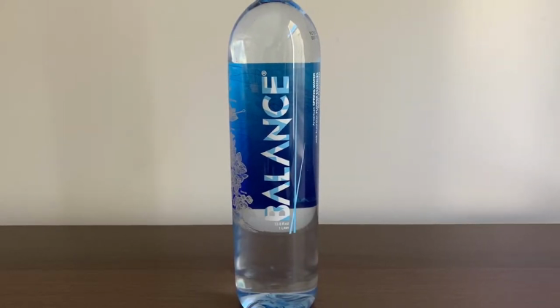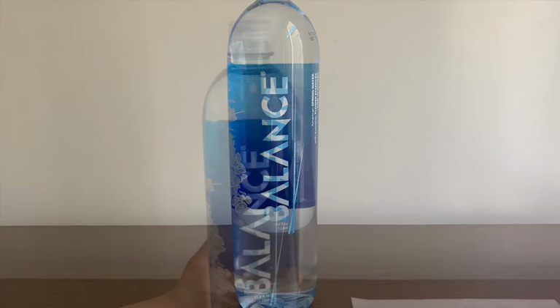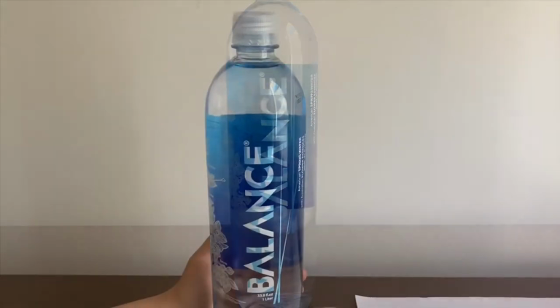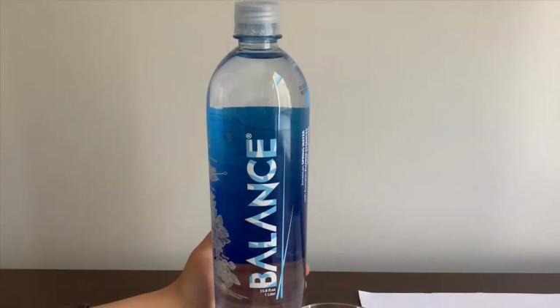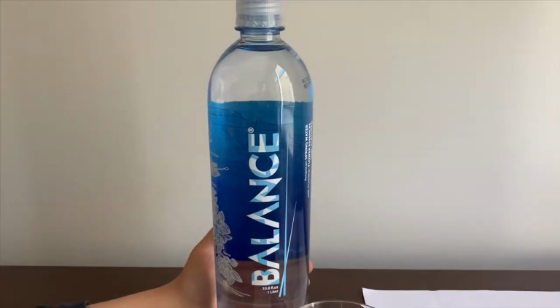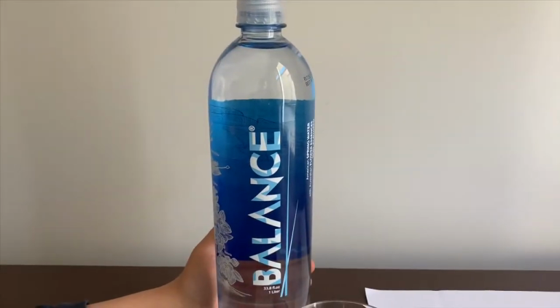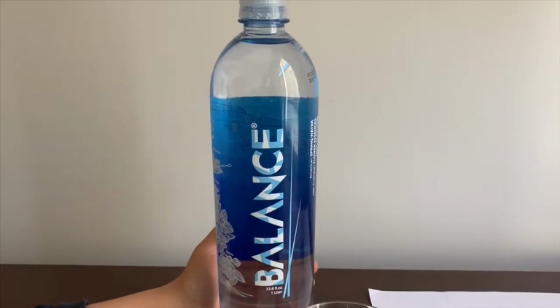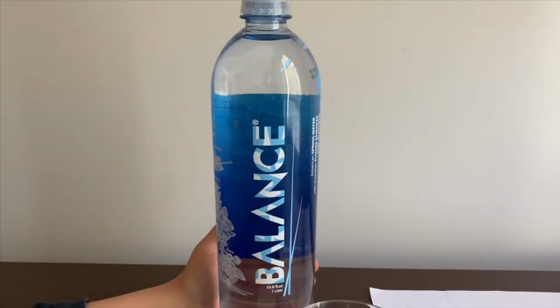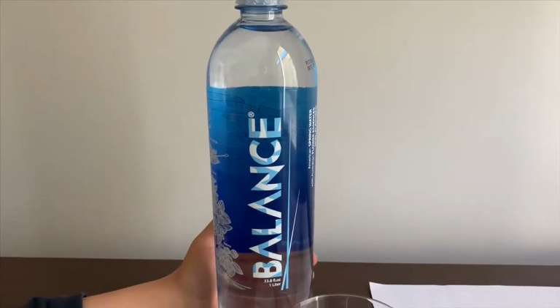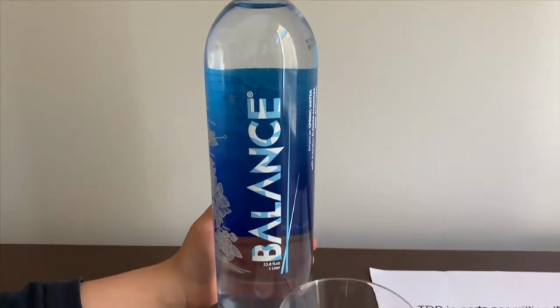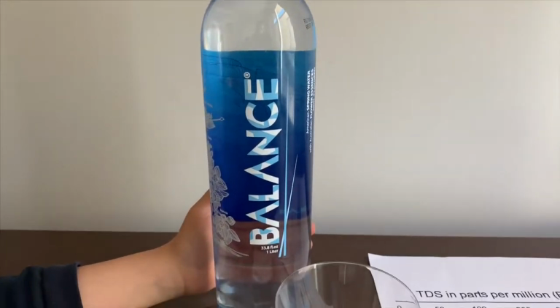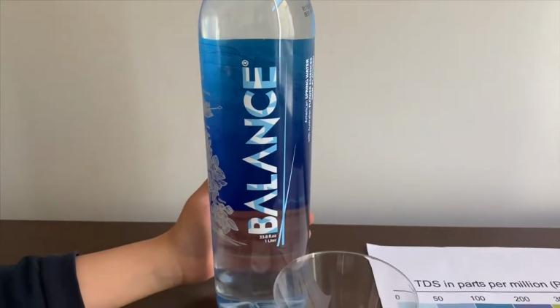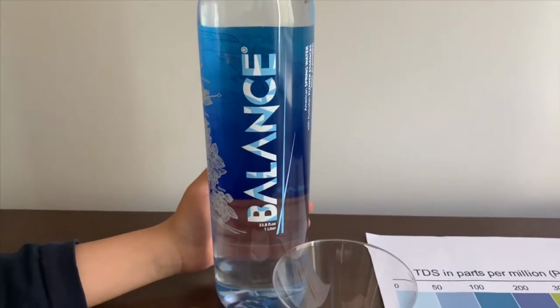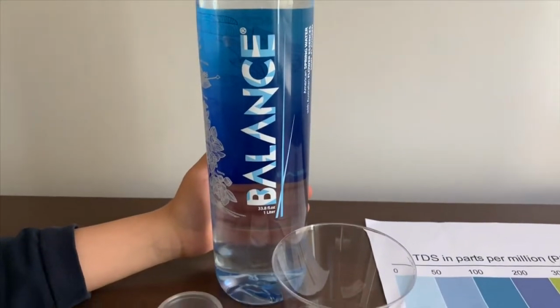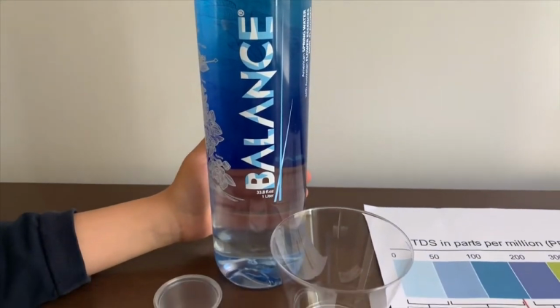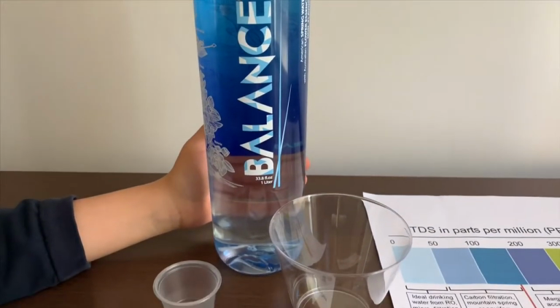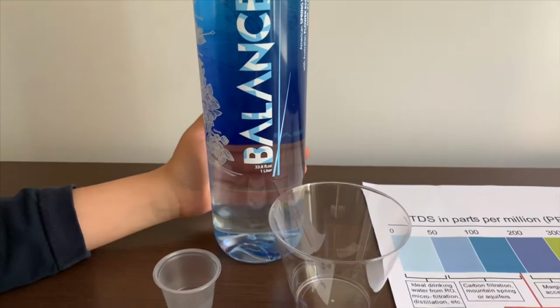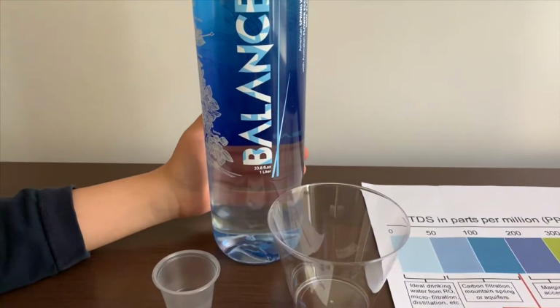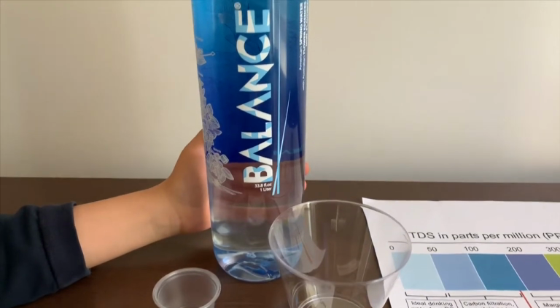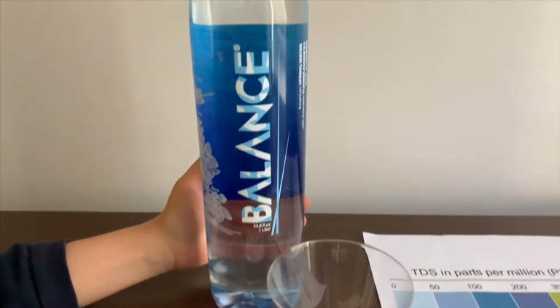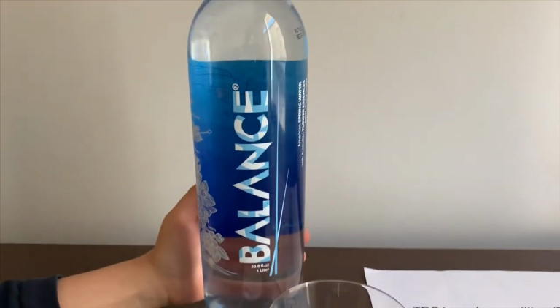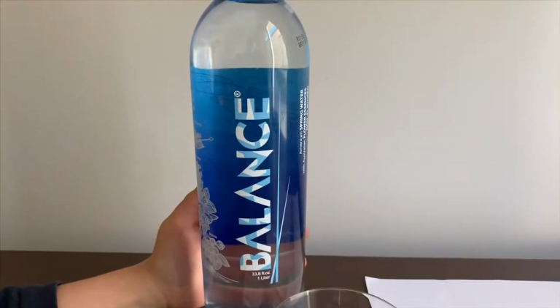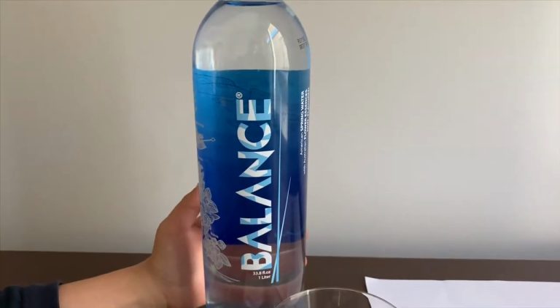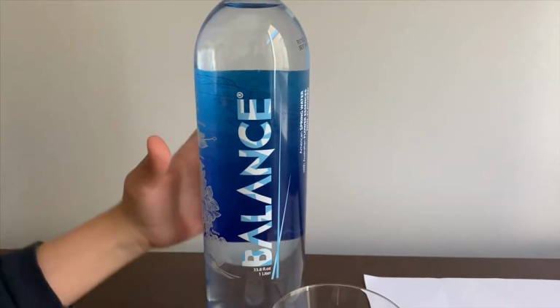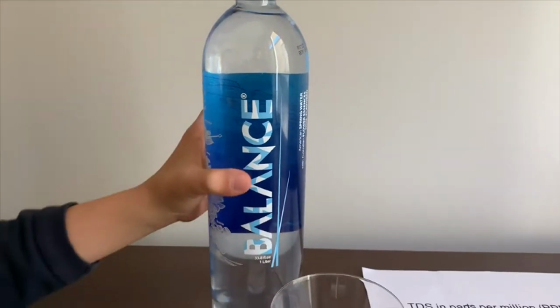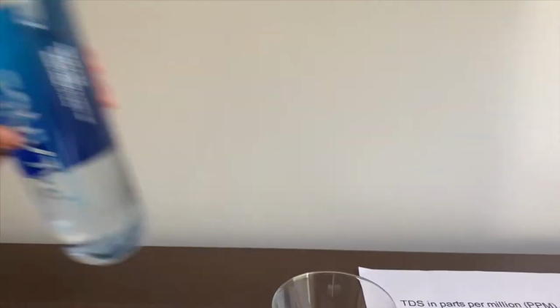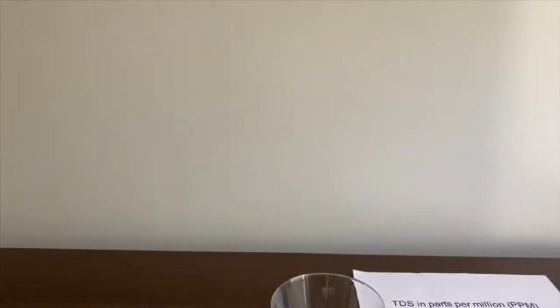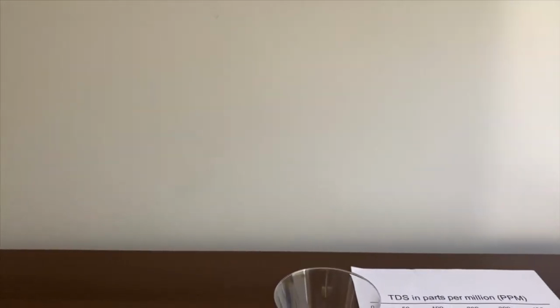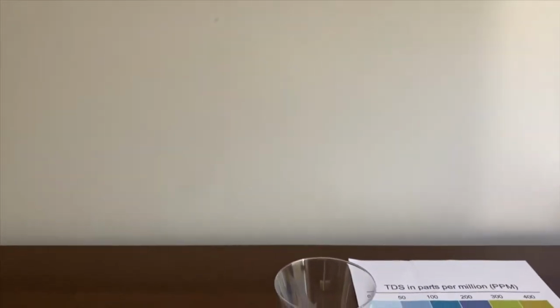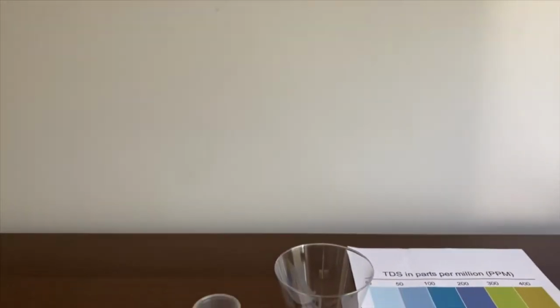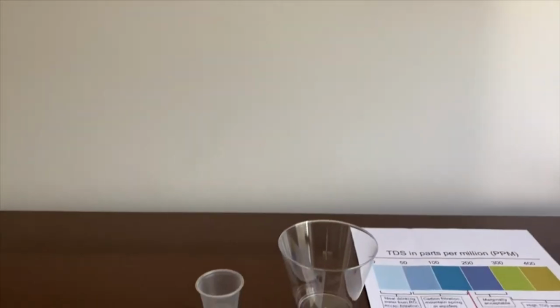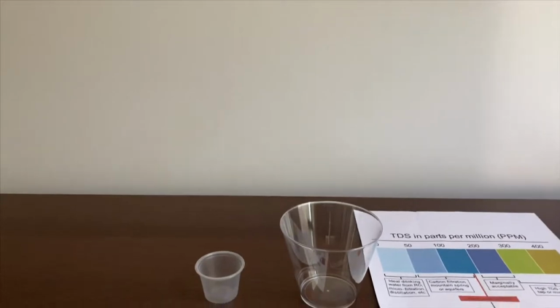This is Balanced Spring Water. It's sourced from Alpine Springs in New York State. Let's test the pH and TGS levels. It costs $2.29.